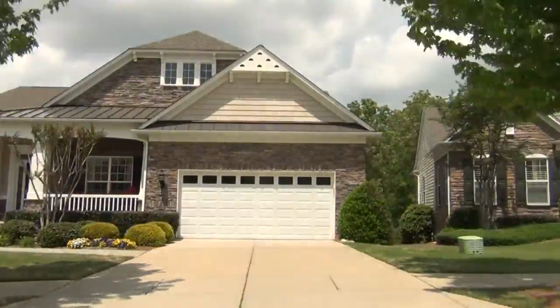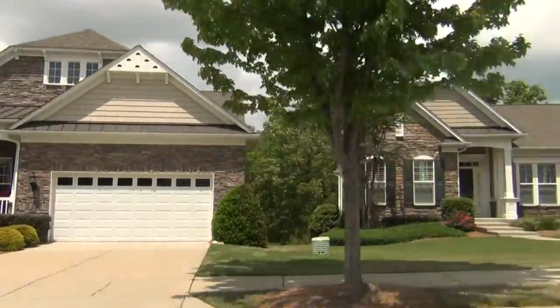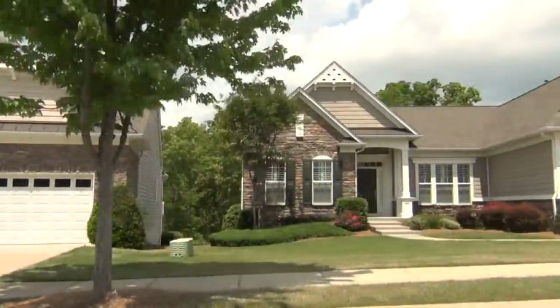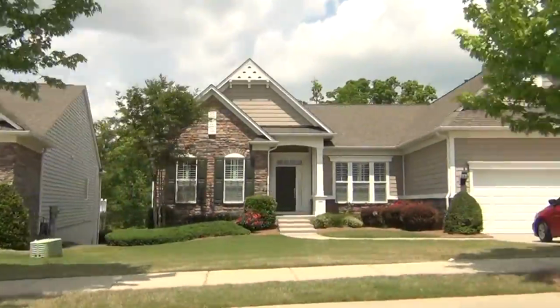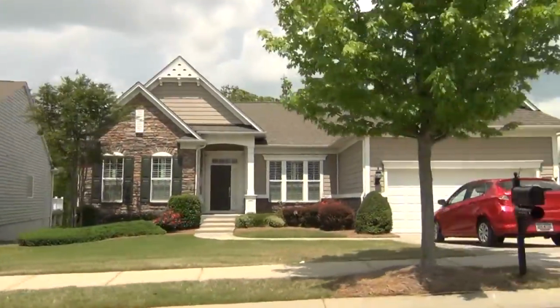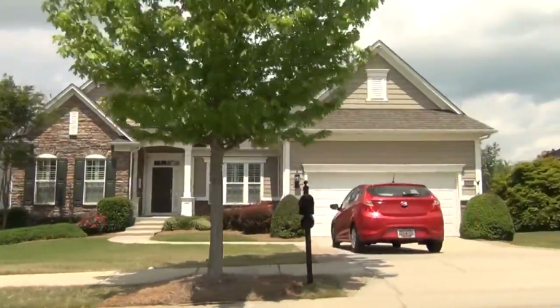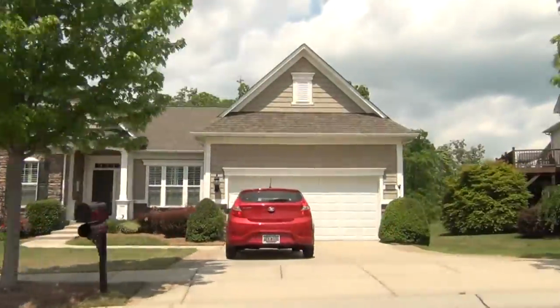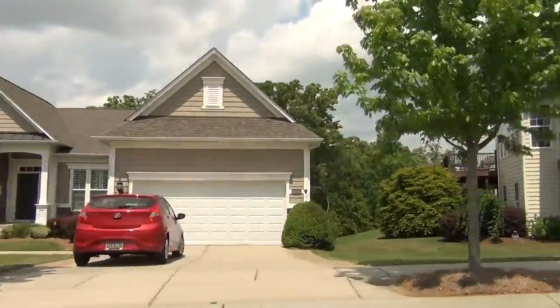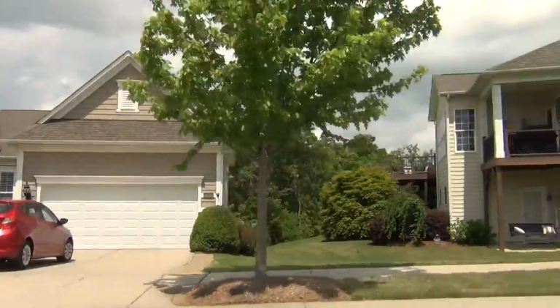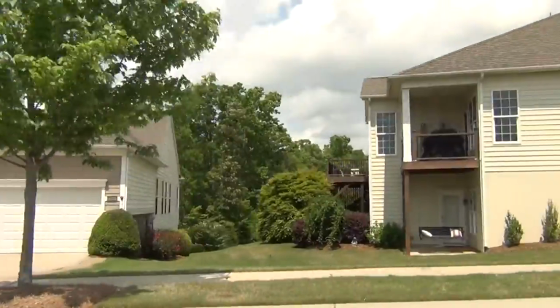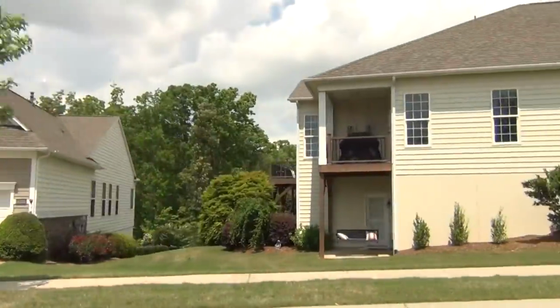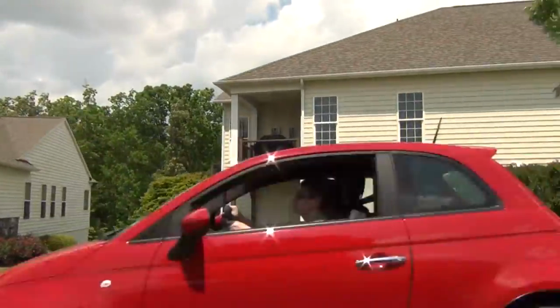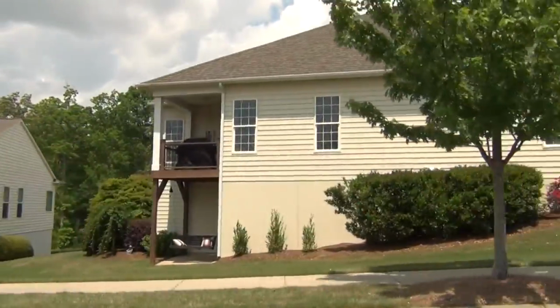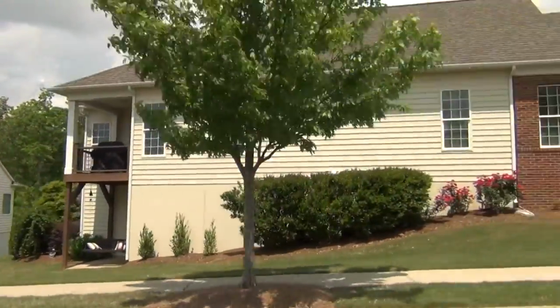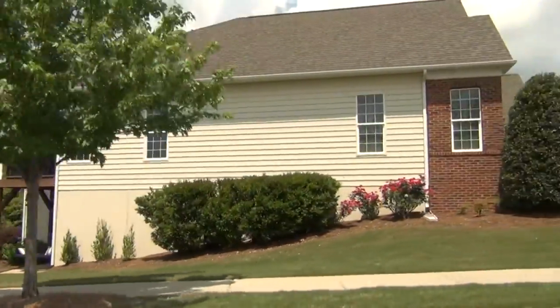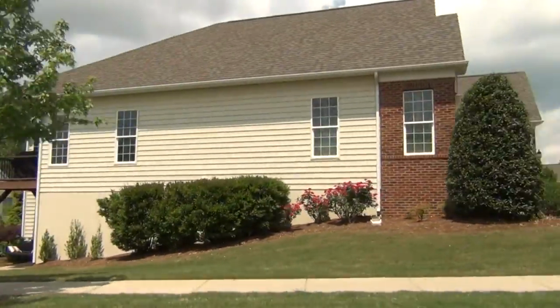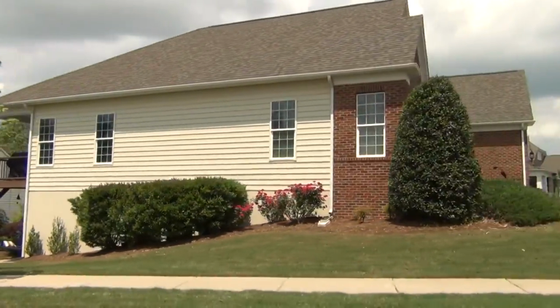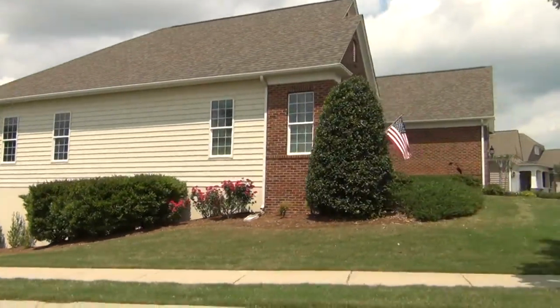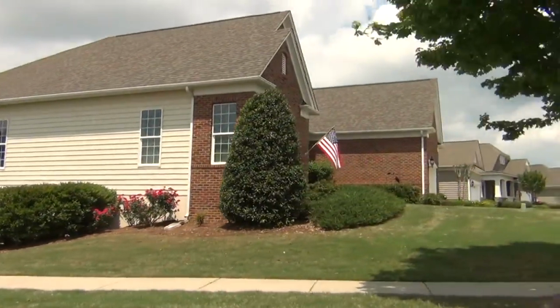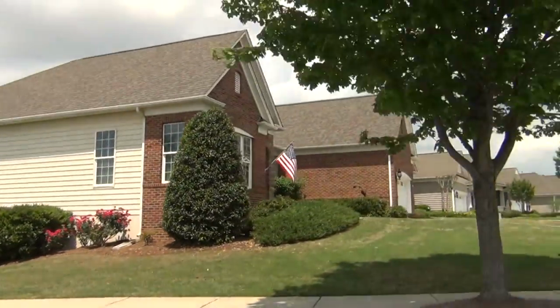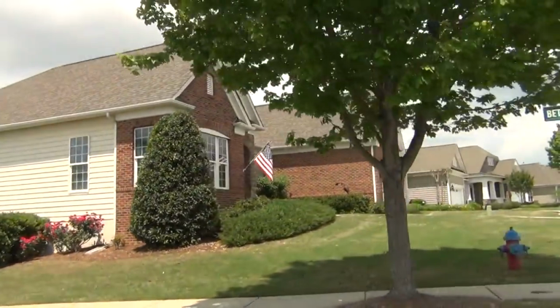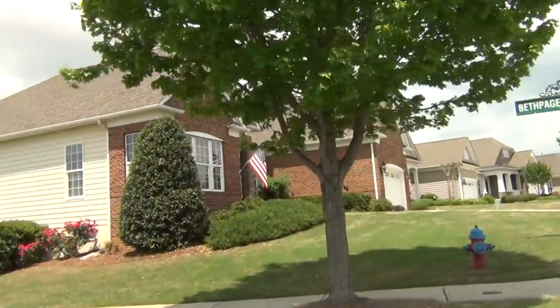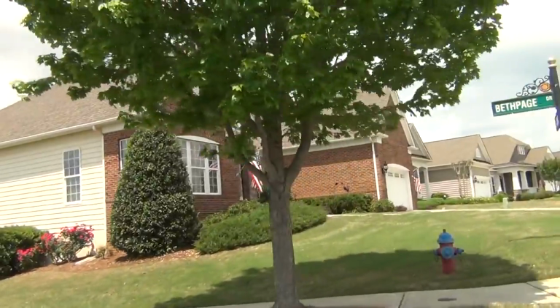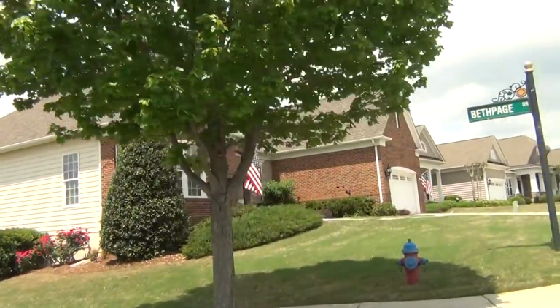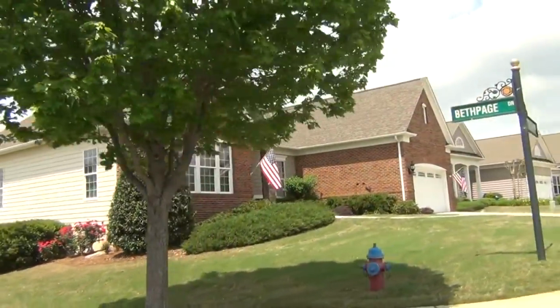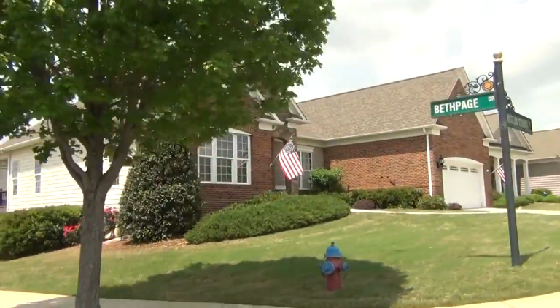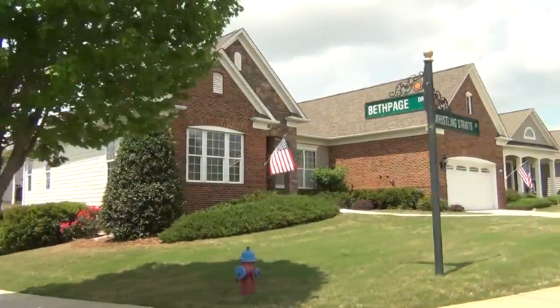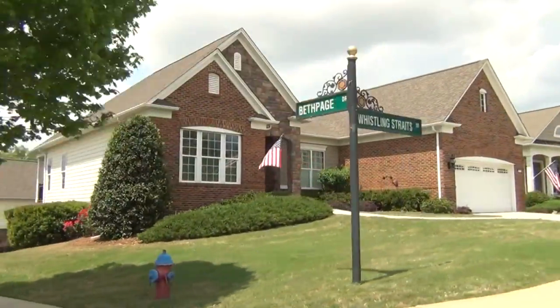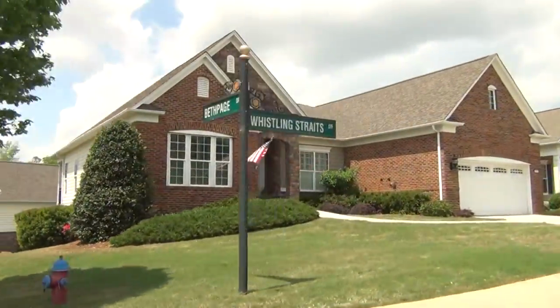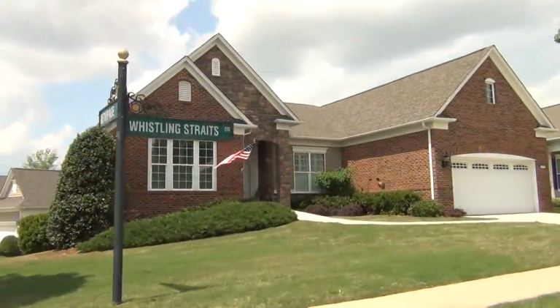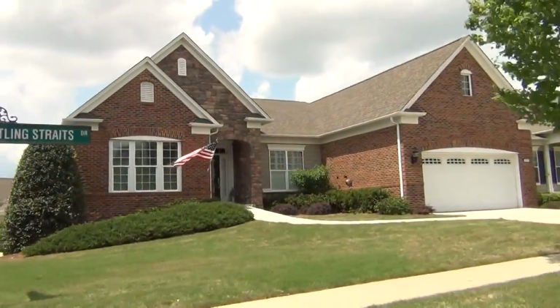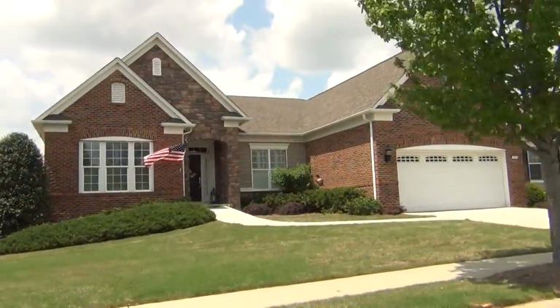This is, of course, Fort Mill, South Carolina, right down 521, which has tremendous shopping and medical facilities and all that available to you. There are plenty of resale opportunities here, and I can help you with that for sure.